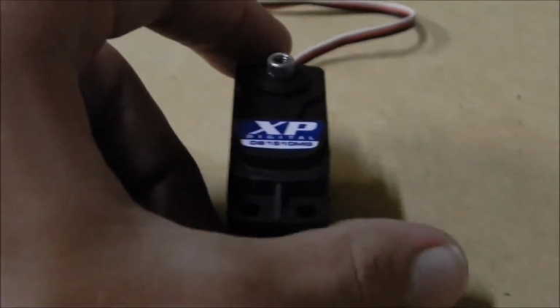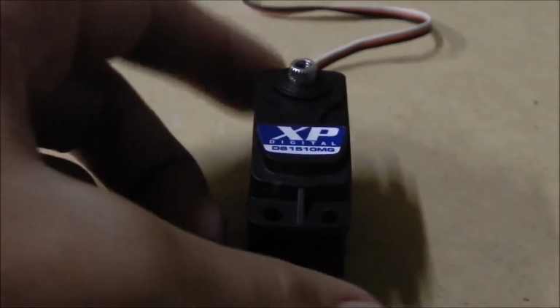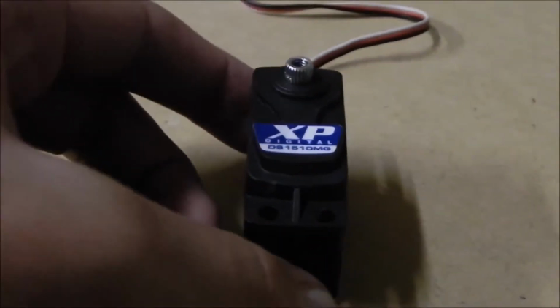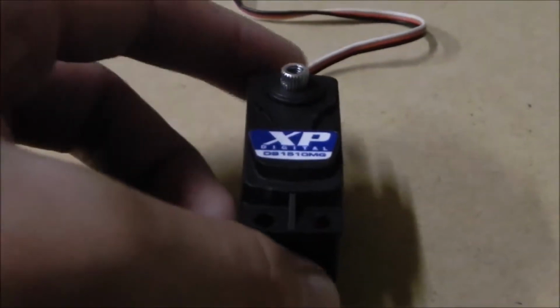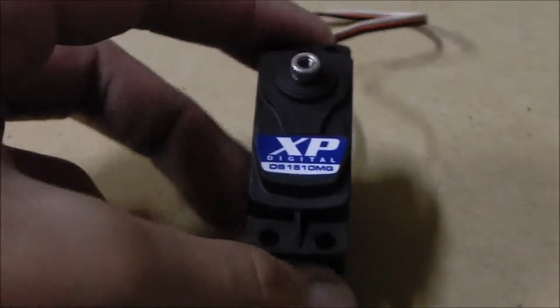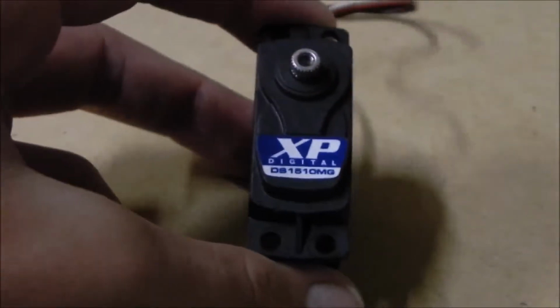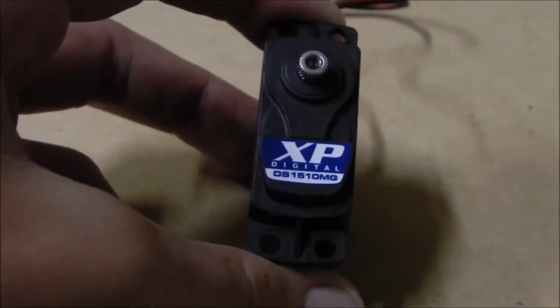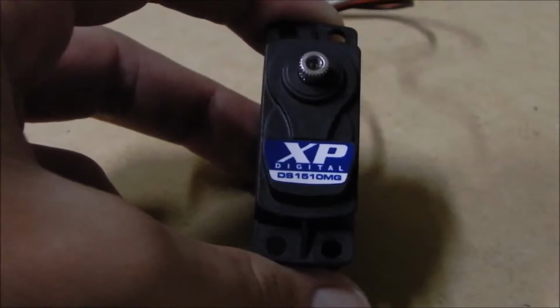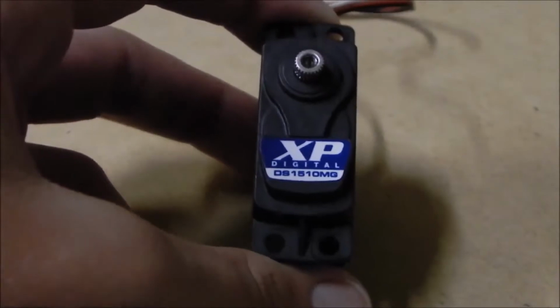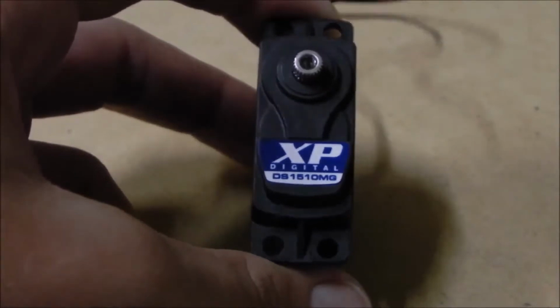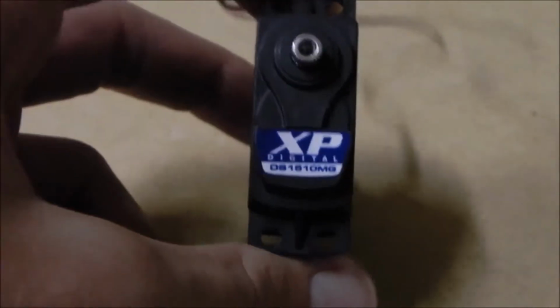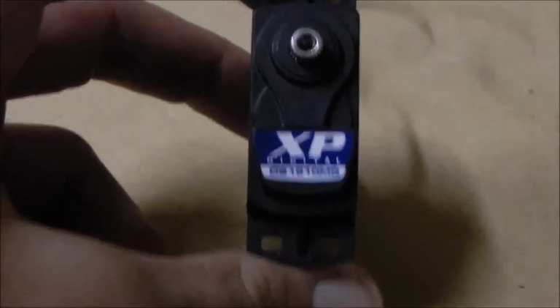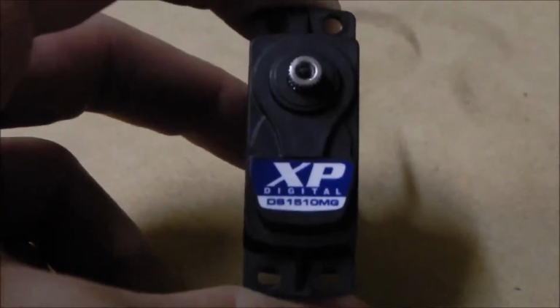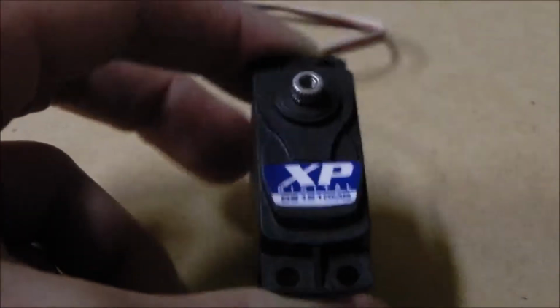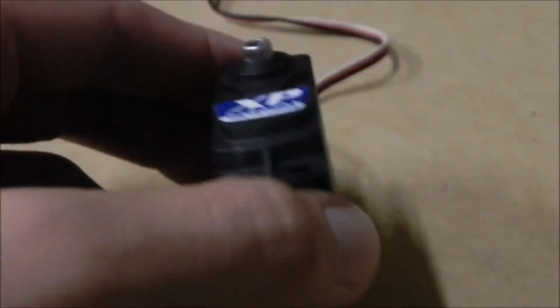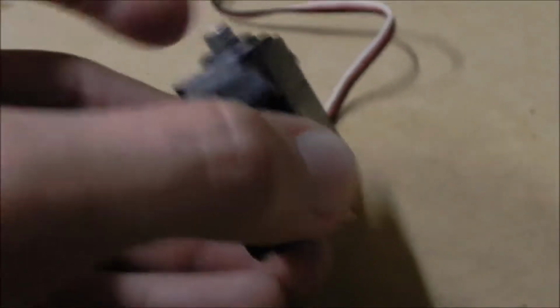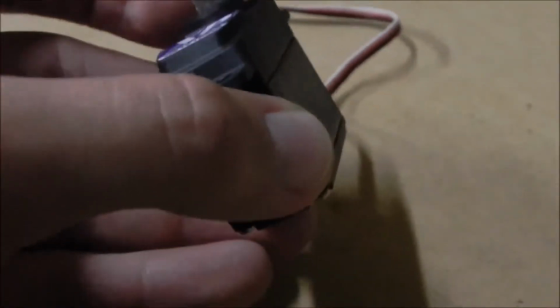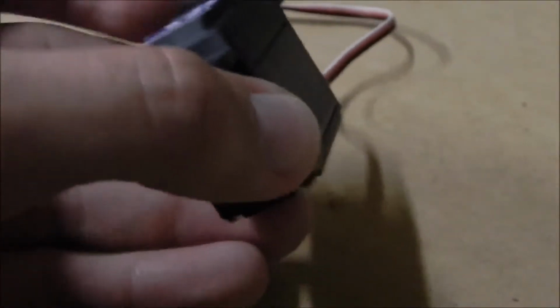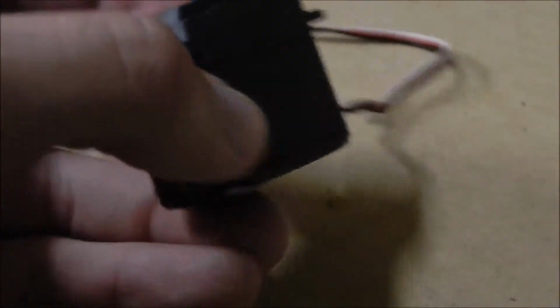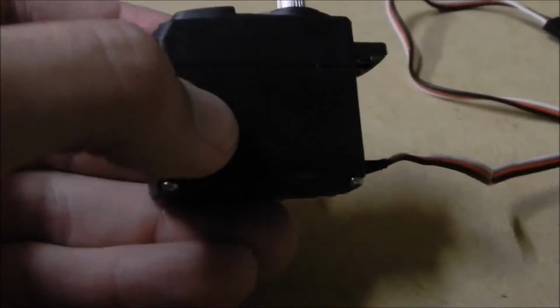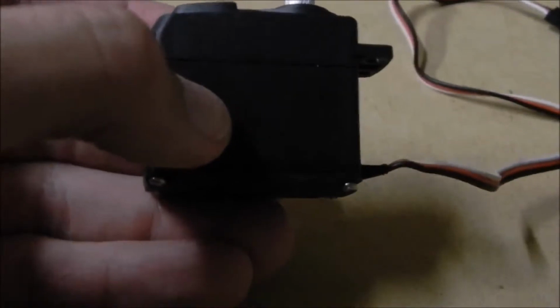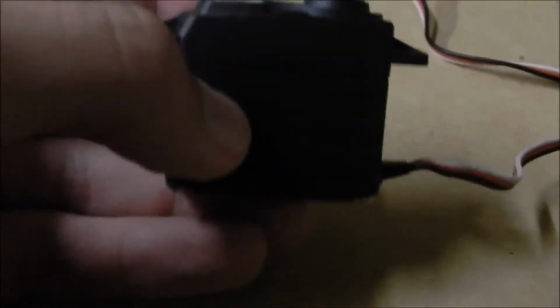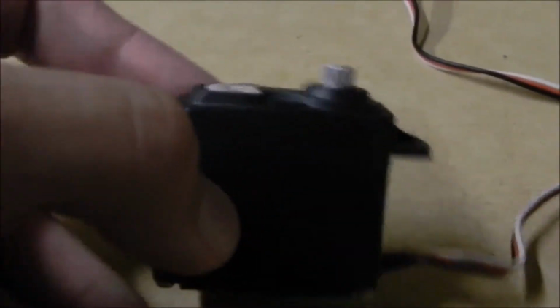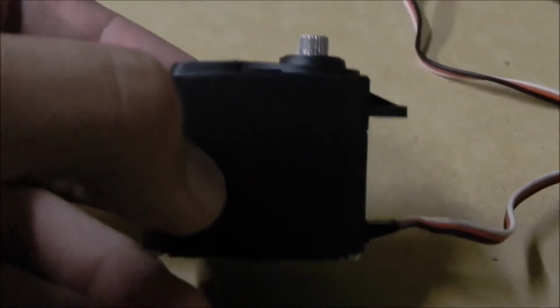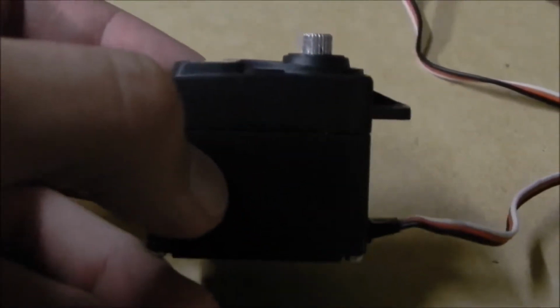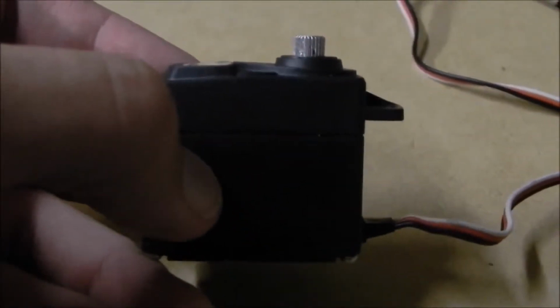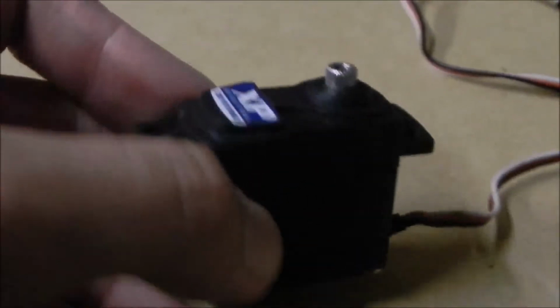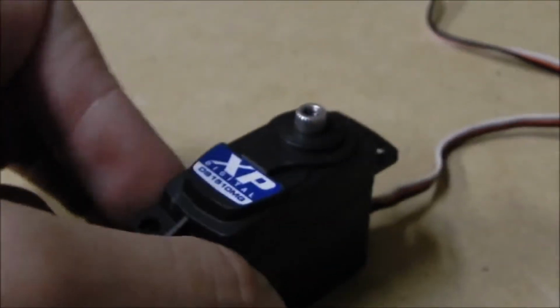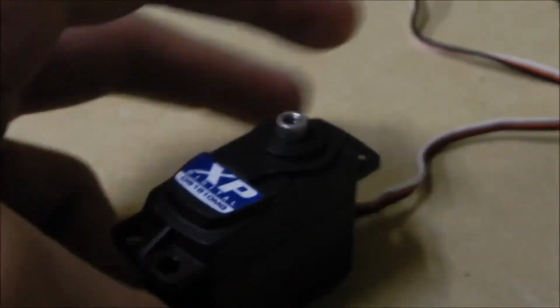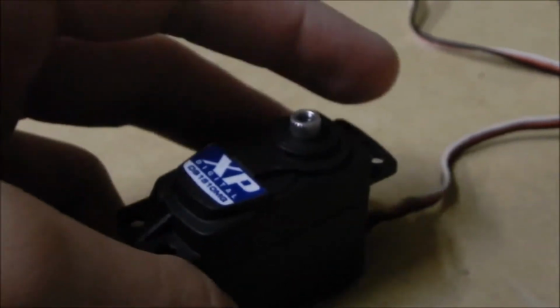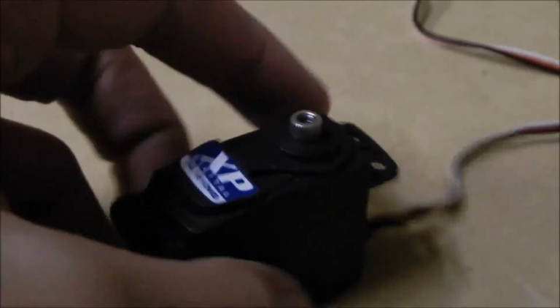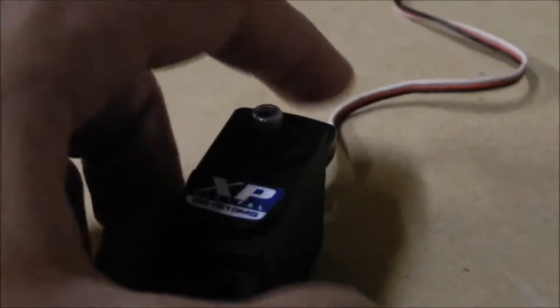So I decided to give it another shot. I bought another one of these for my 10th scale two-wheel drive Slash, and I decided to be a little step above the Traxxas 2075 waterproof servo. This should give me a little bit more speed, a little bit more torque, and it's metal geared, so it's also very good.